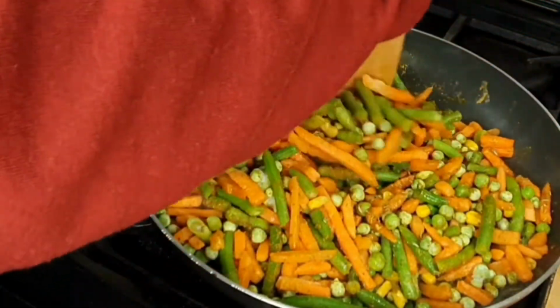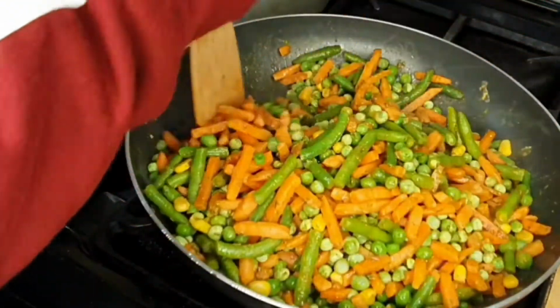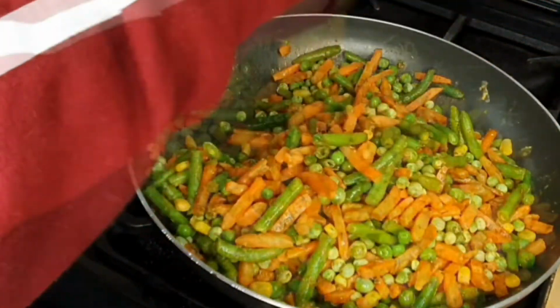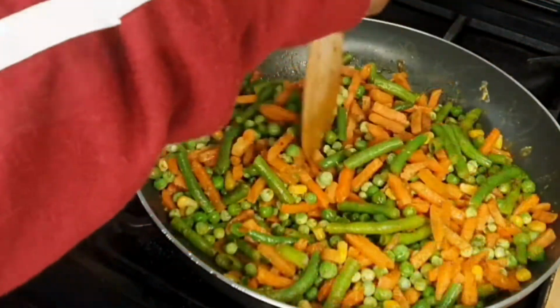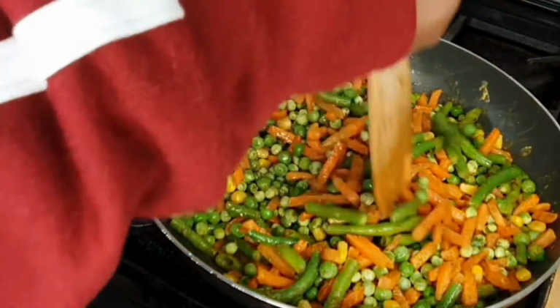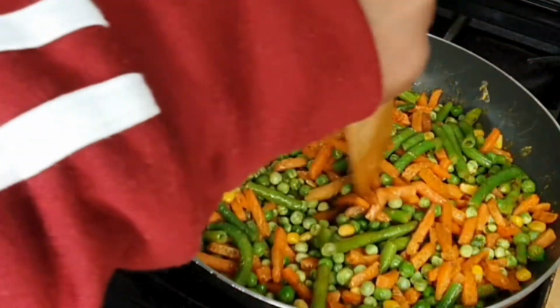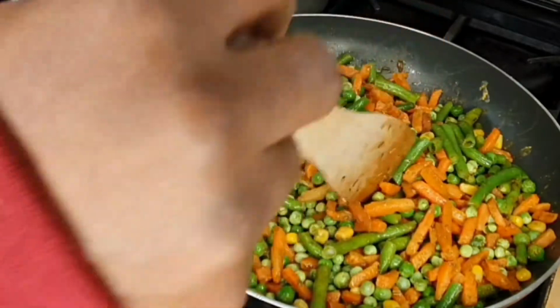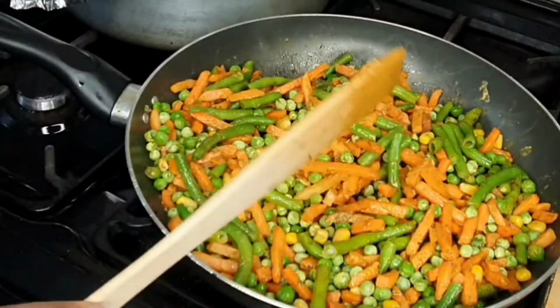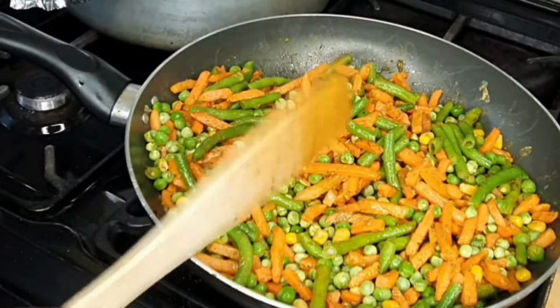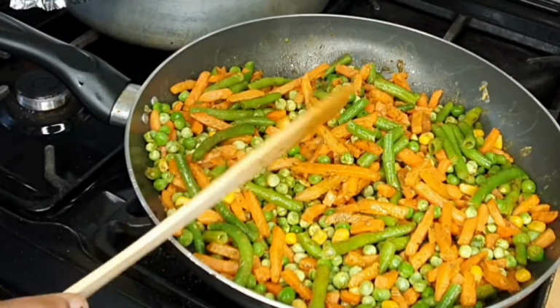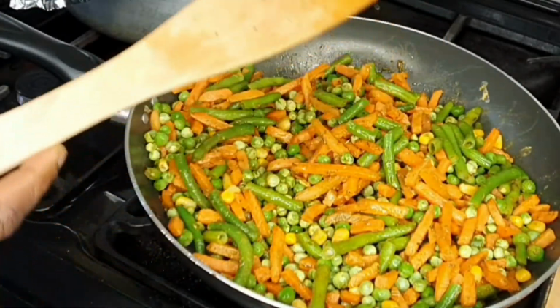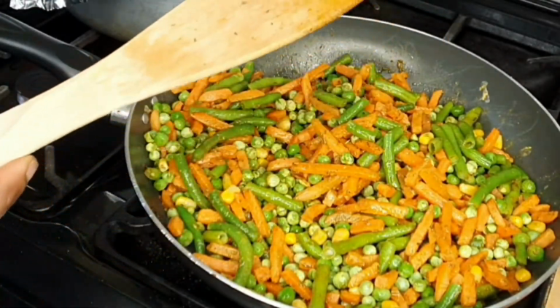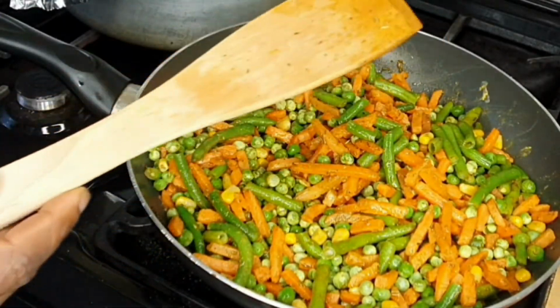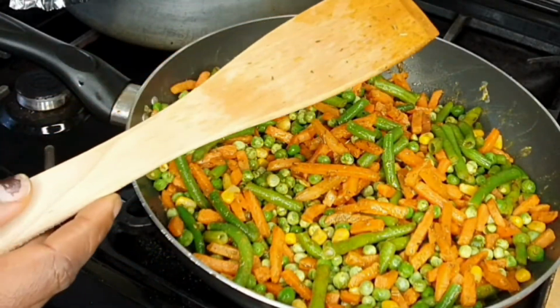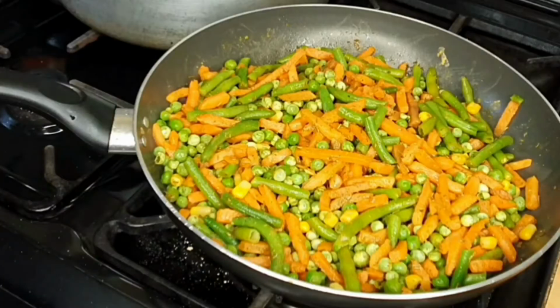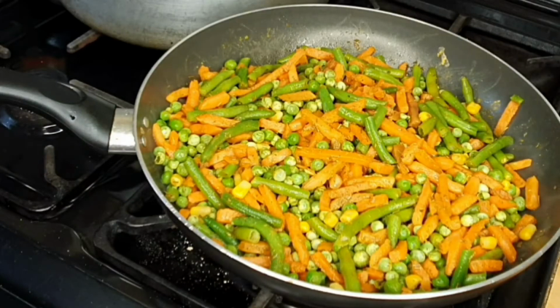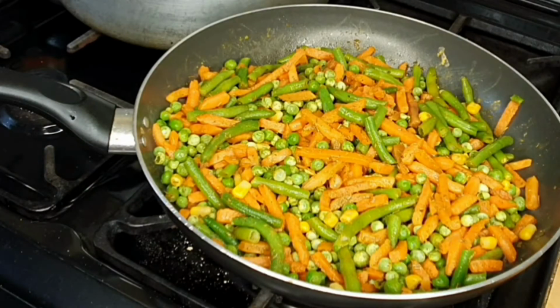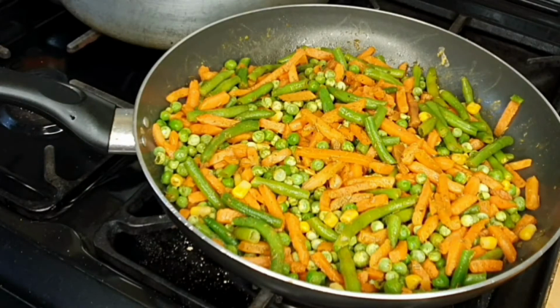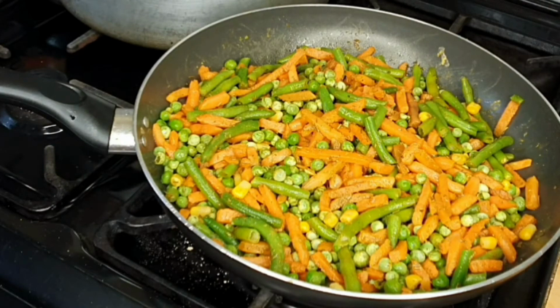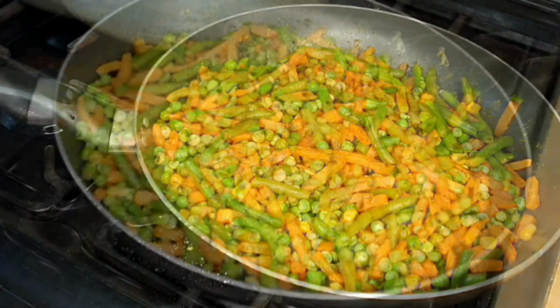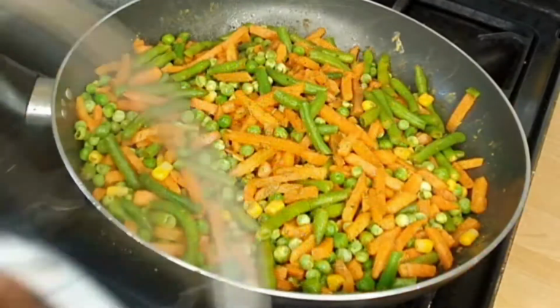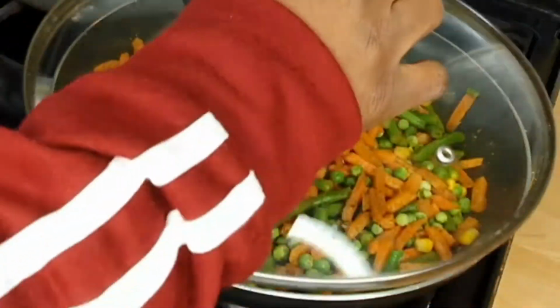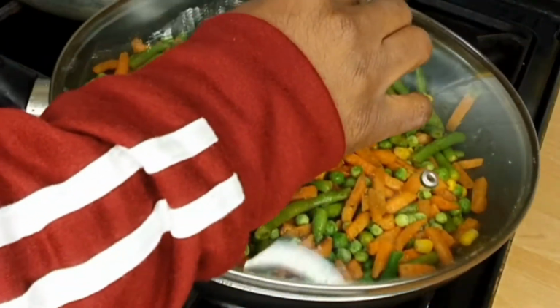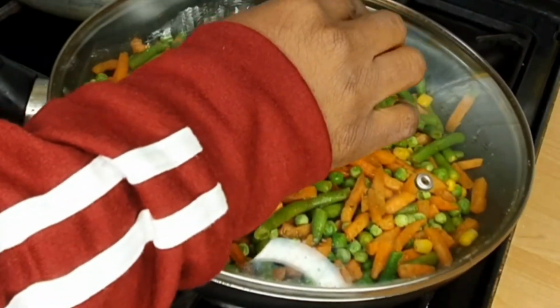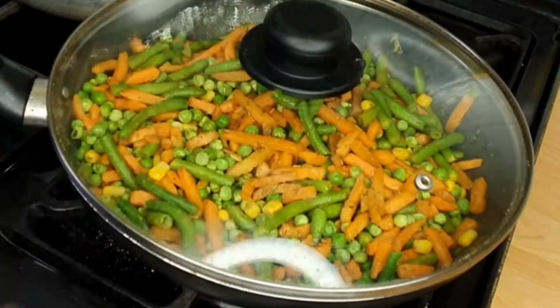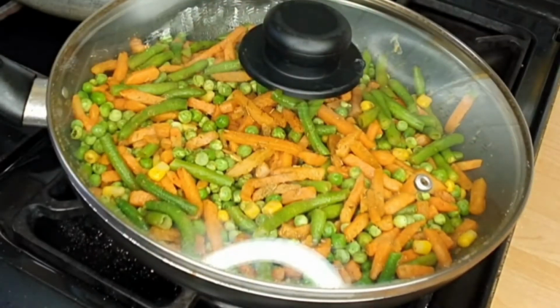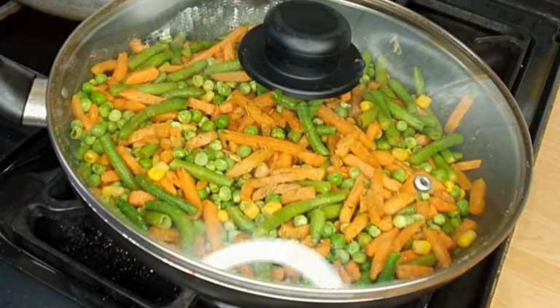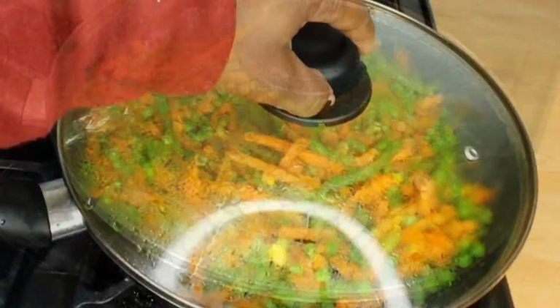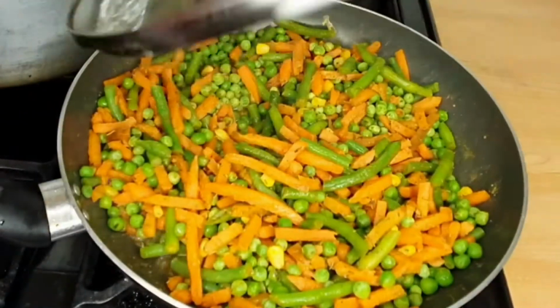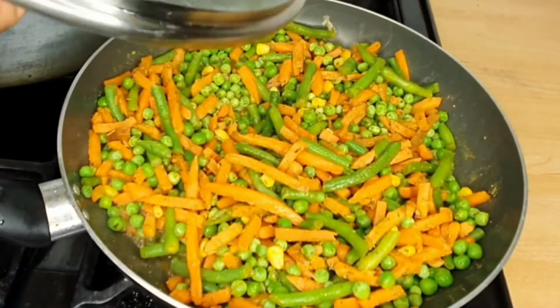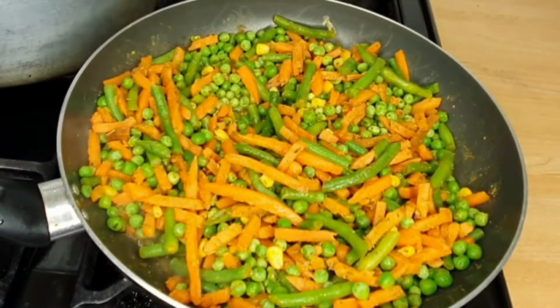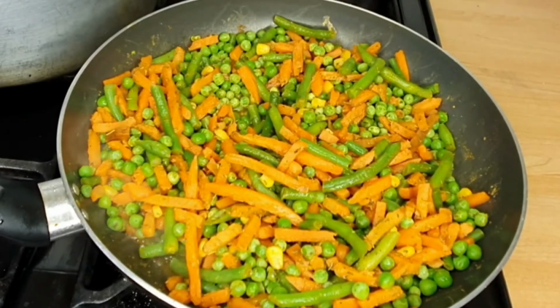If you haven't yet liked this video, please do now — thank you. I reduced the heat to medium and covered the pan so it cooked for about five minutes.